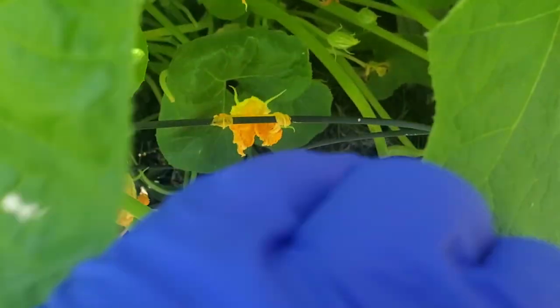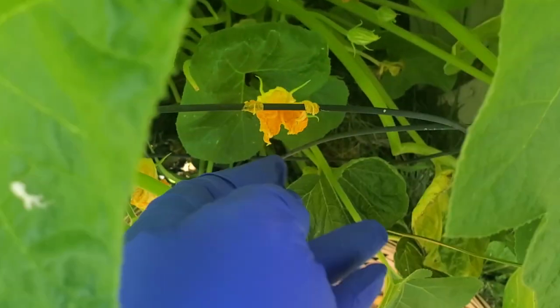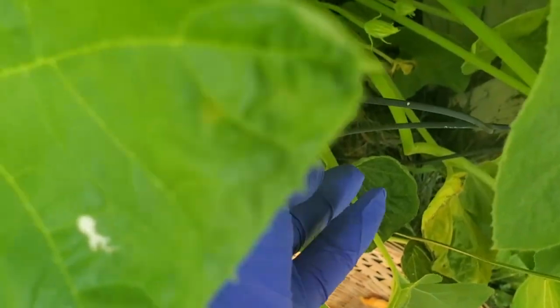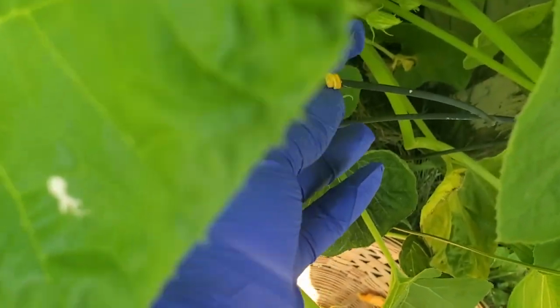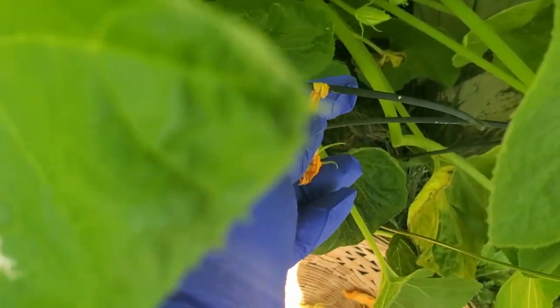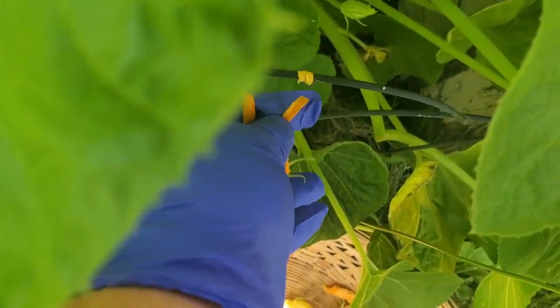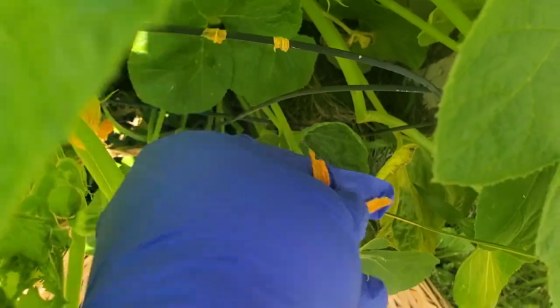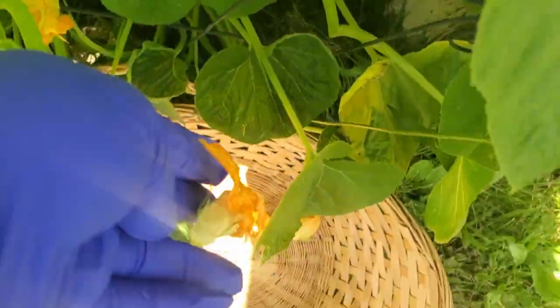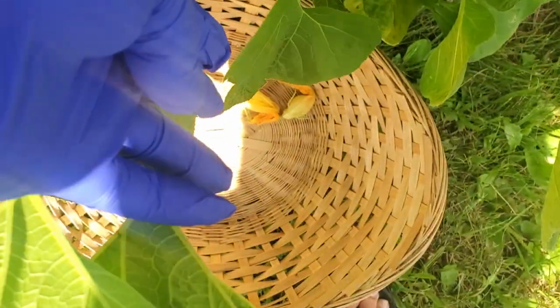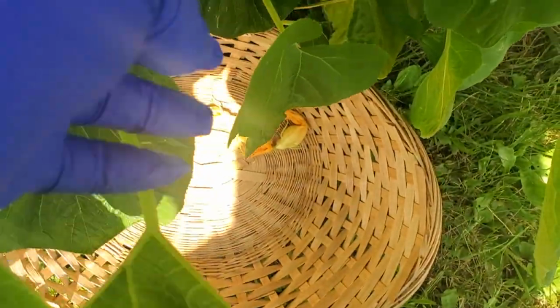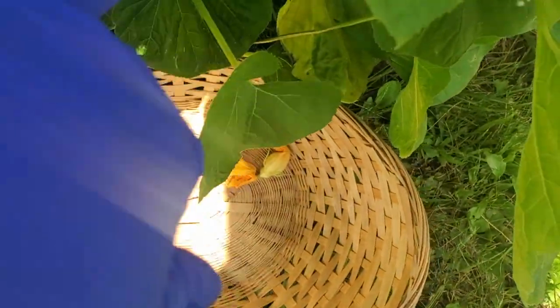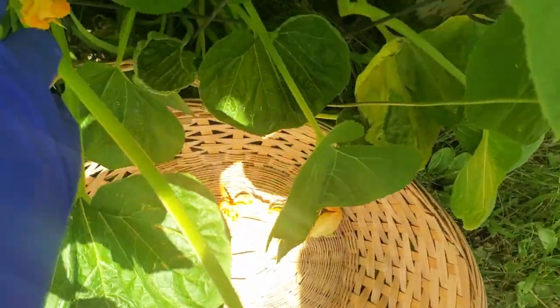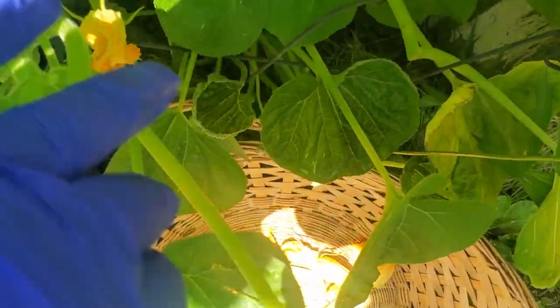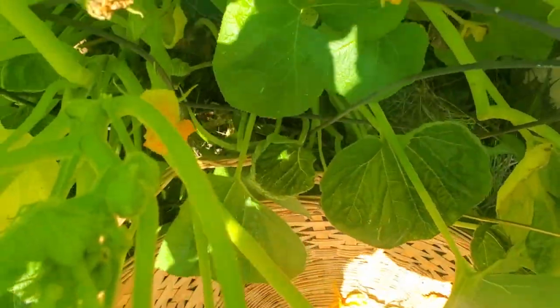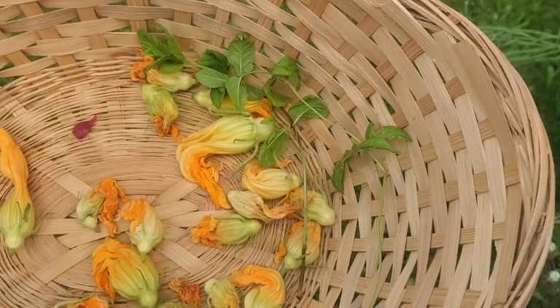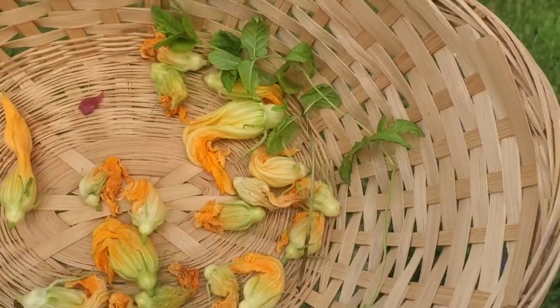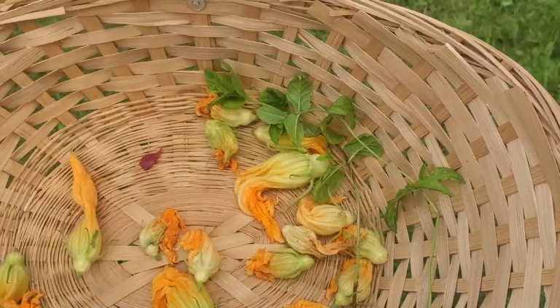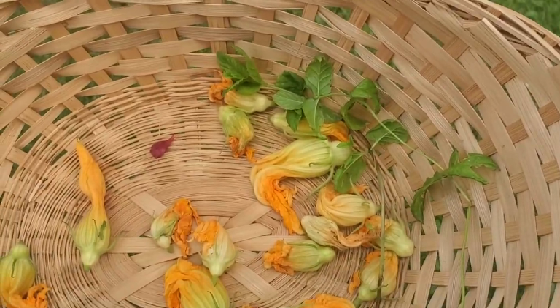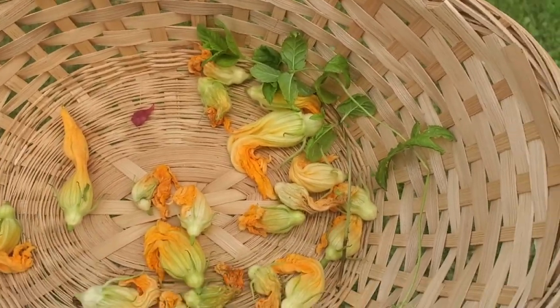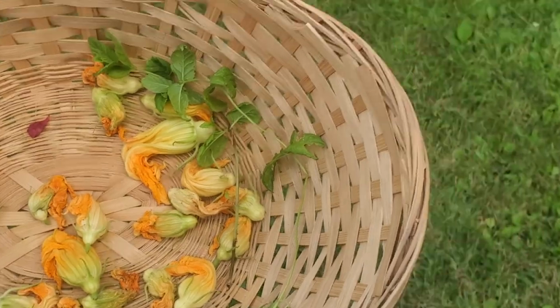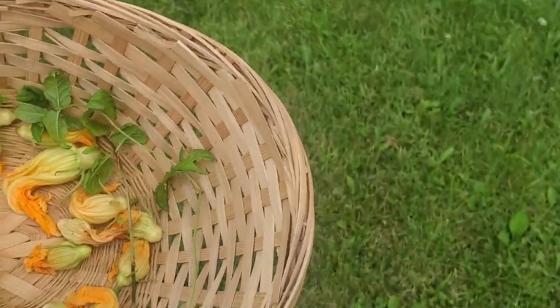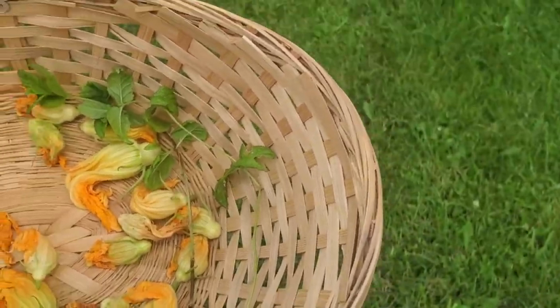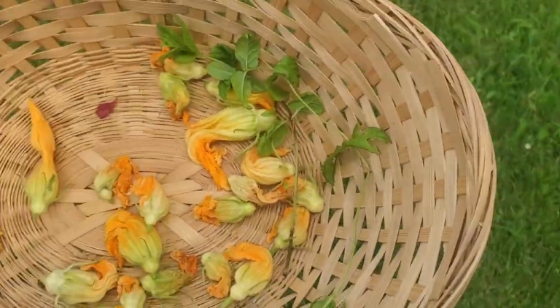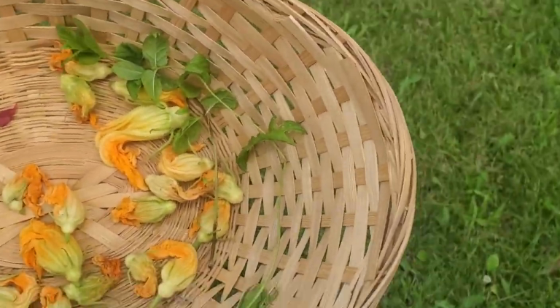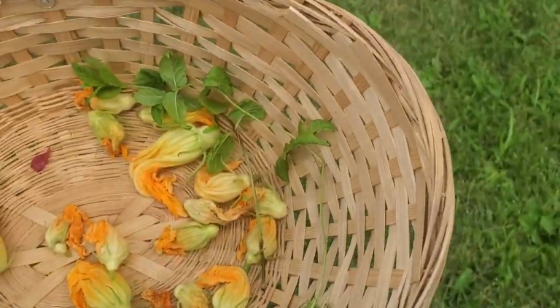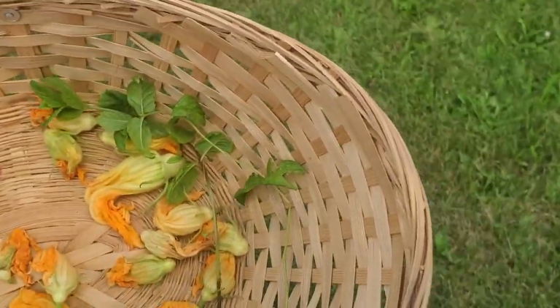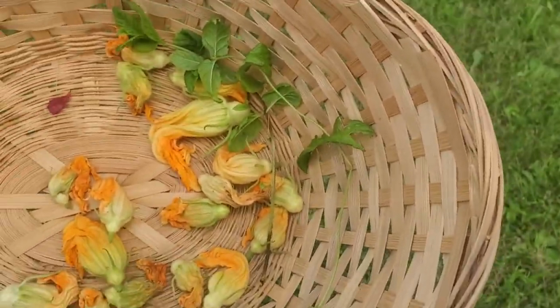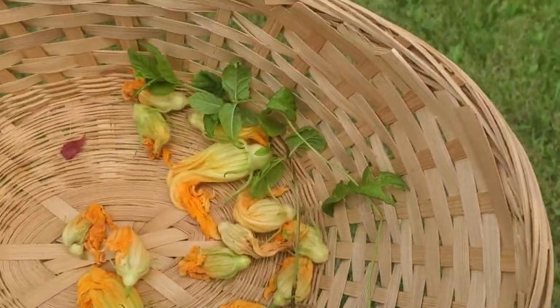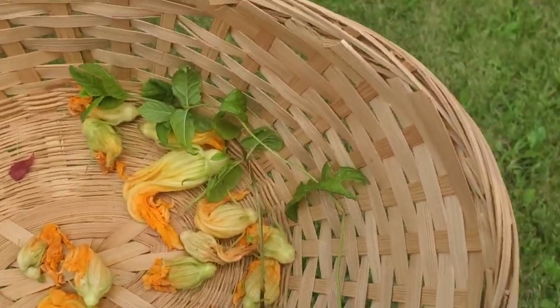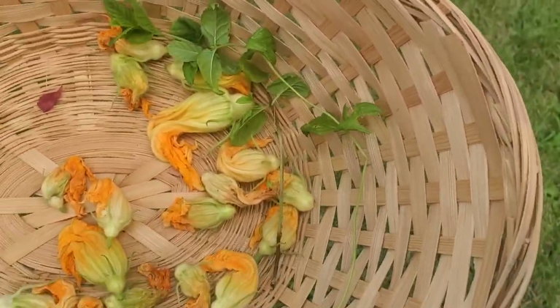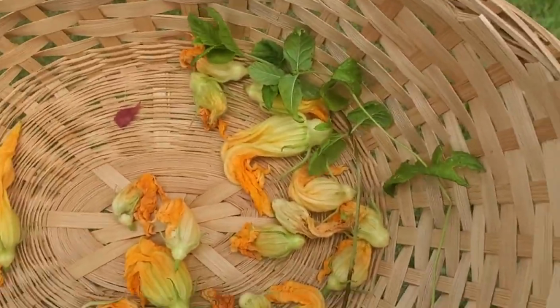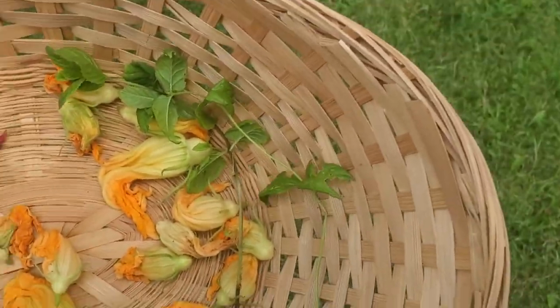I do want to mention to be pretty careful when touching the plant — that's why I'm wearing gloves. Also be careful, there could be a bee inside of the flower, which actually happened to me.